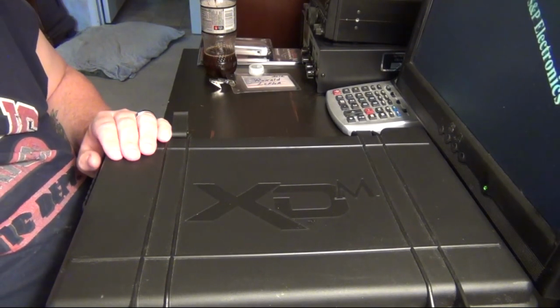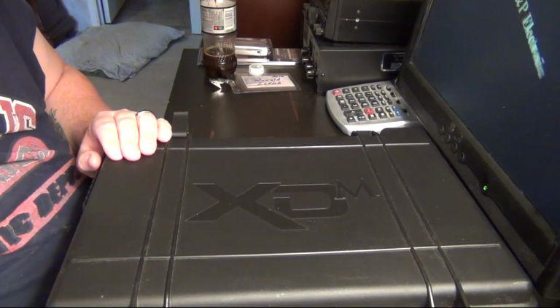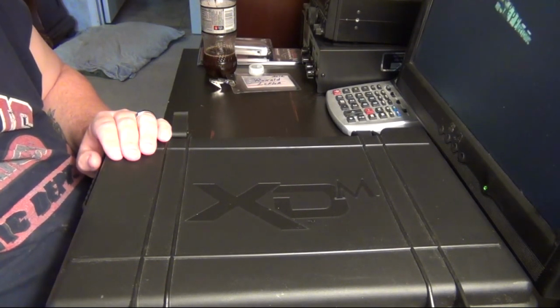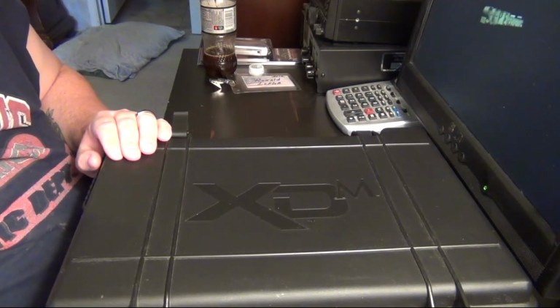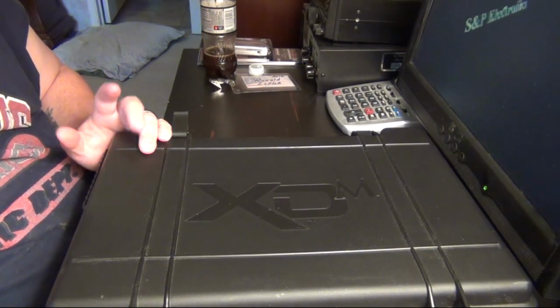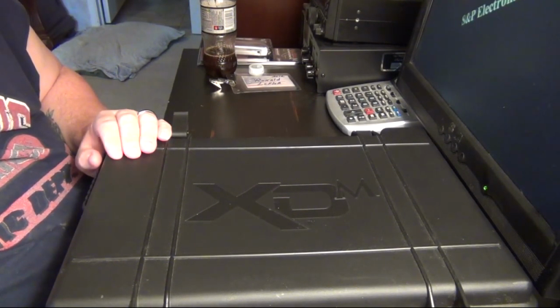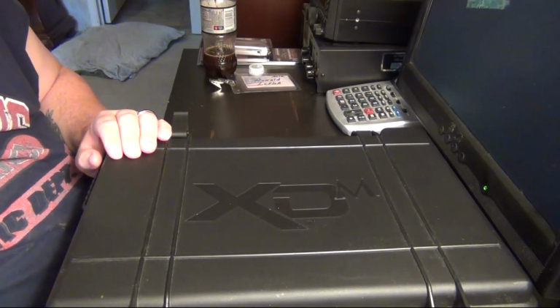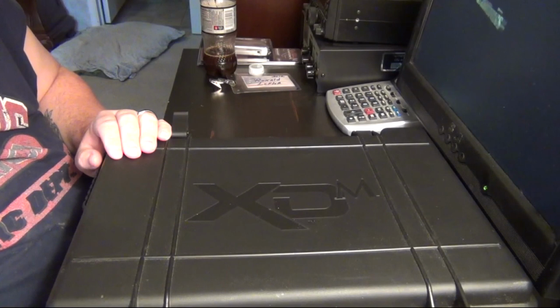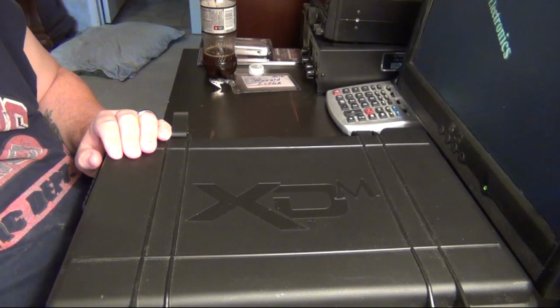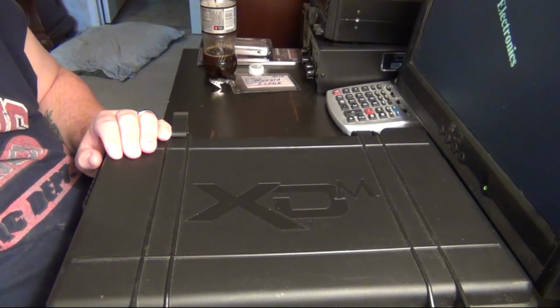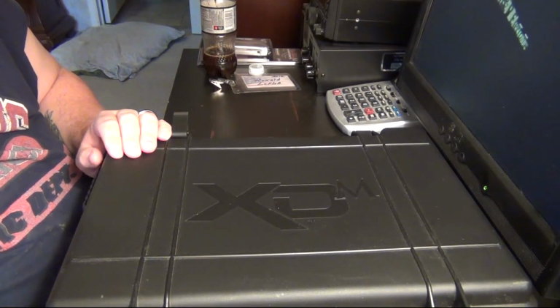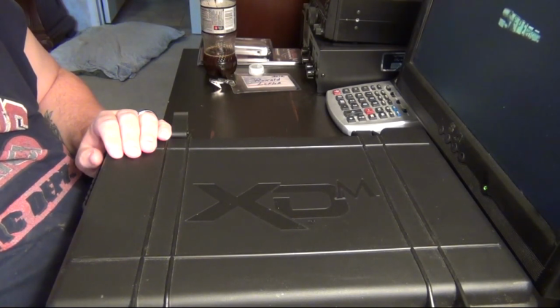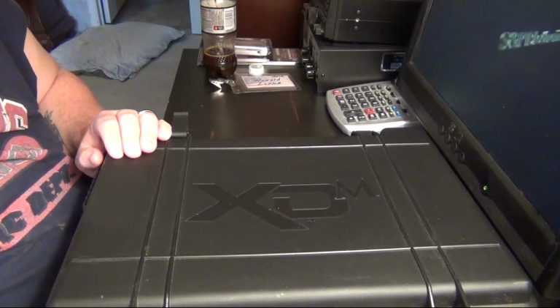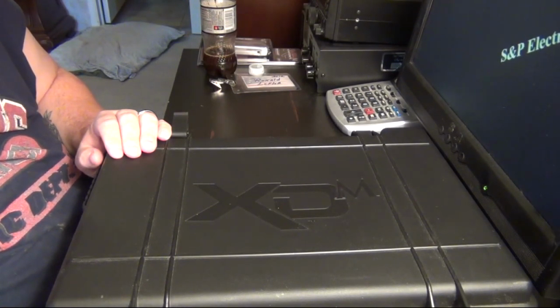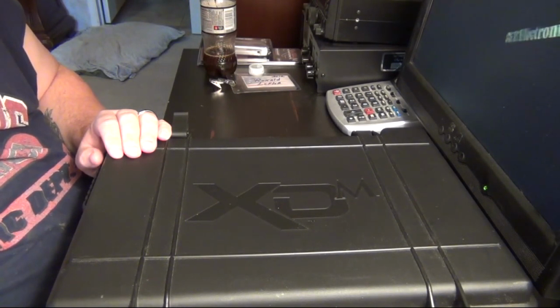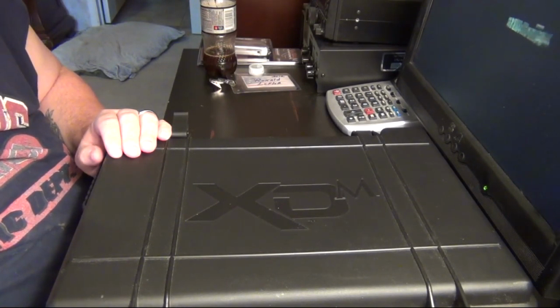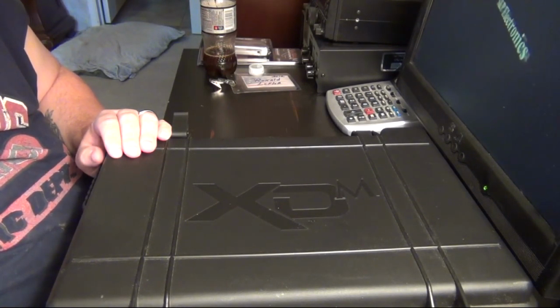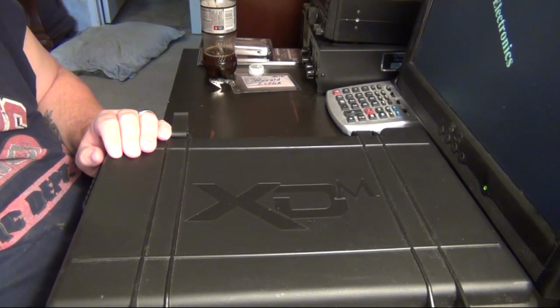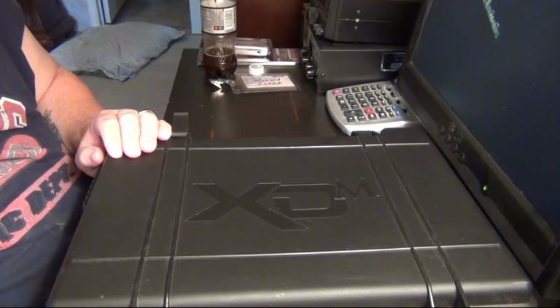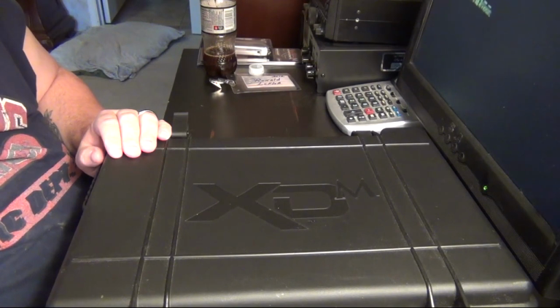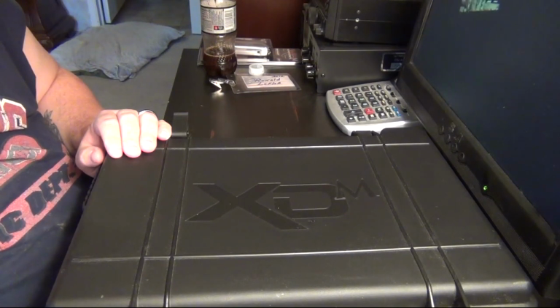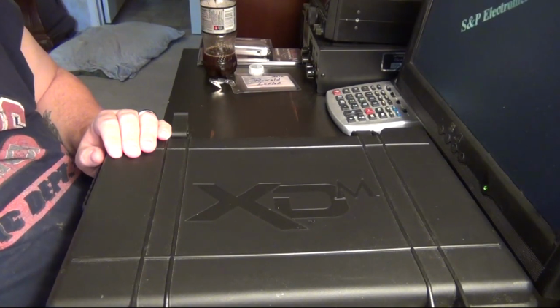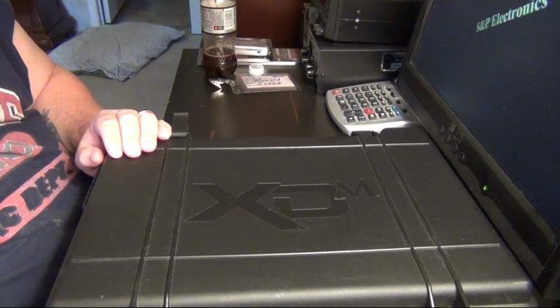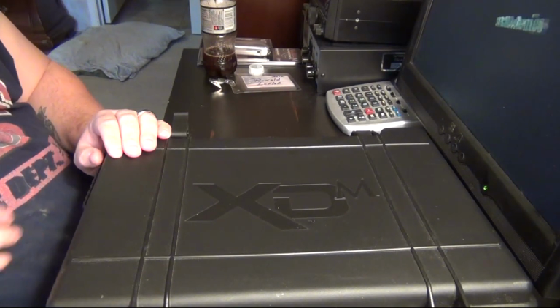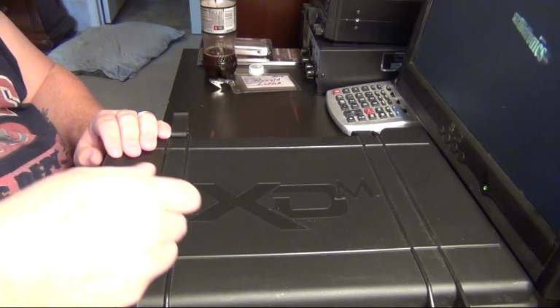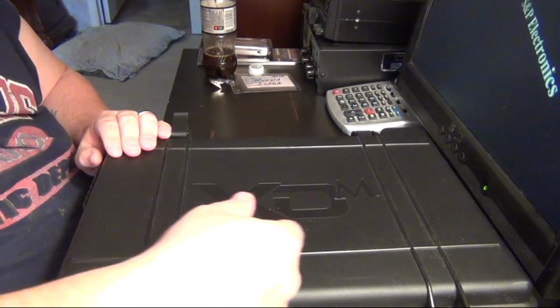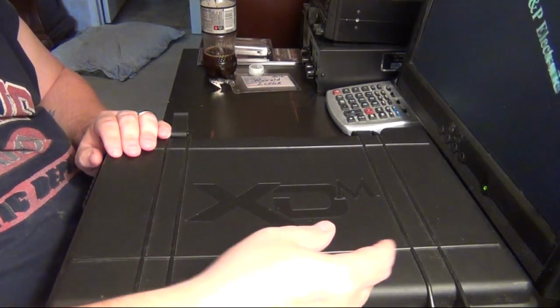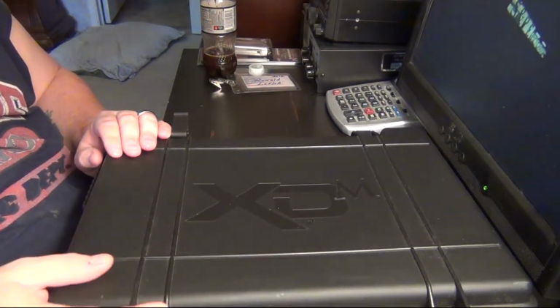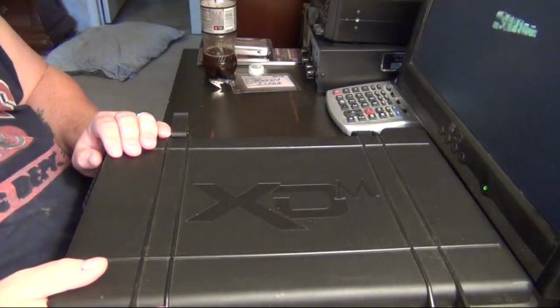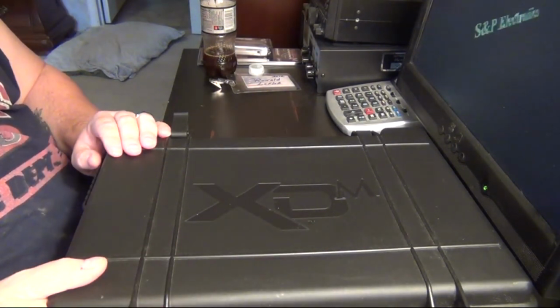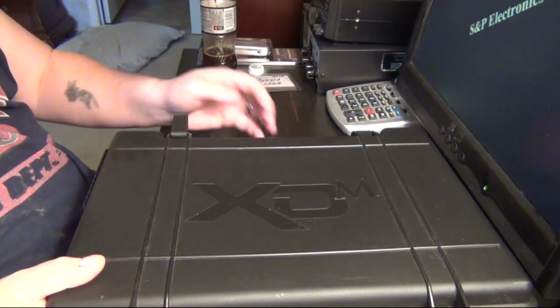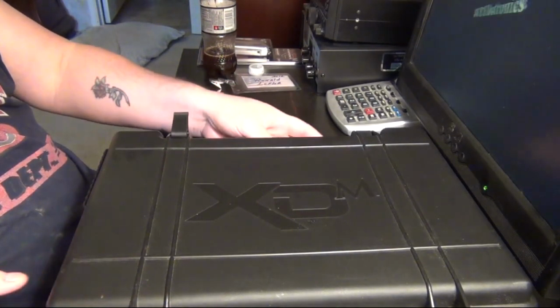So I ended up calling Ruger and they're like, it's a four month waiting period — they only make like 50 a day. So I got tired of waiting and went ahead and picked another one that was on my list. And as you can tell by the box, I went with the Springfield XDM.